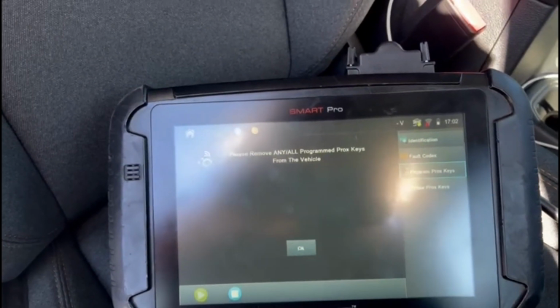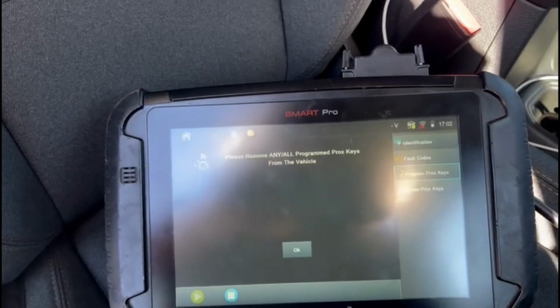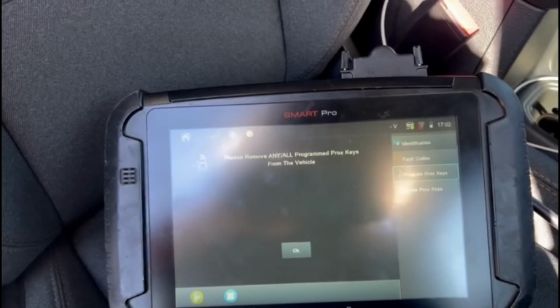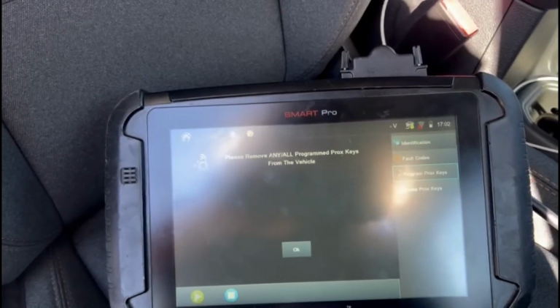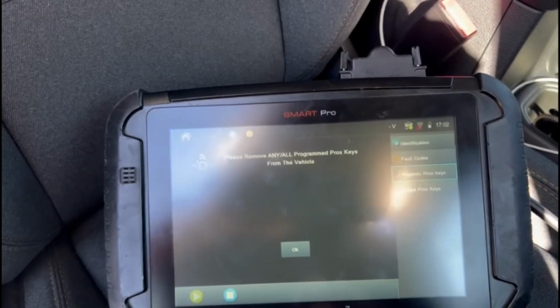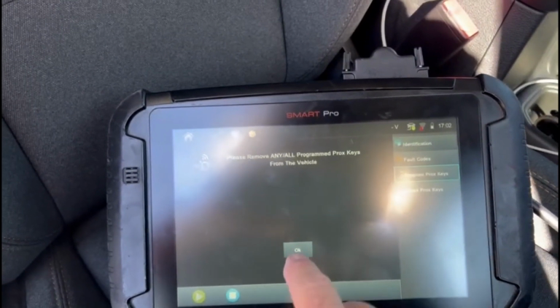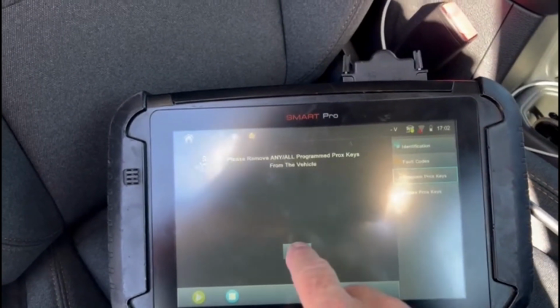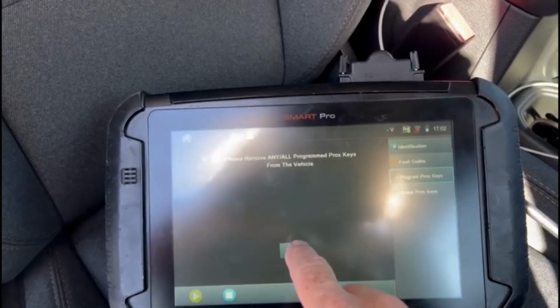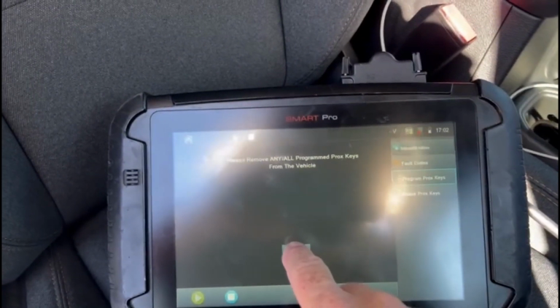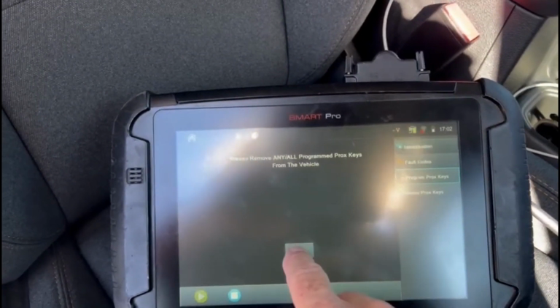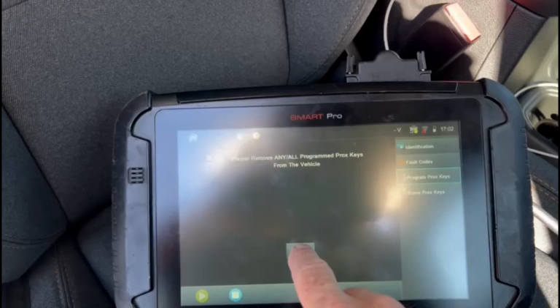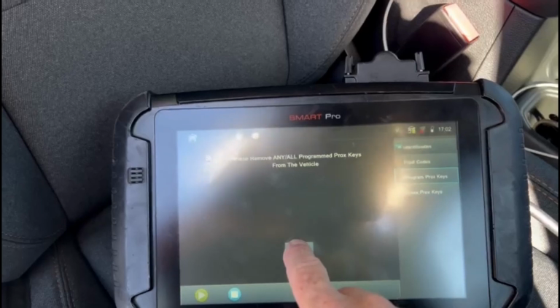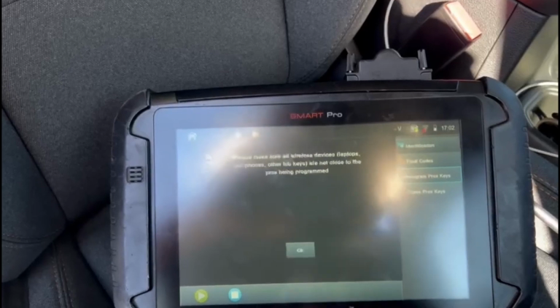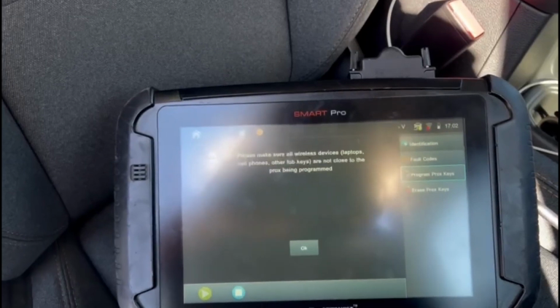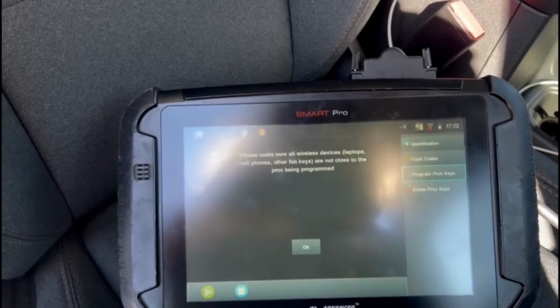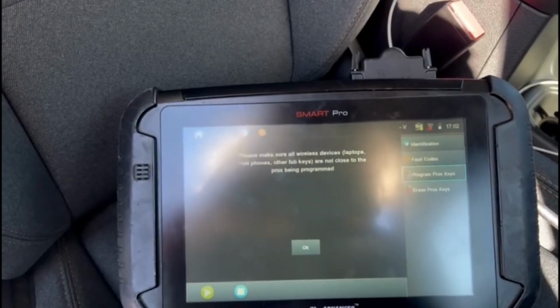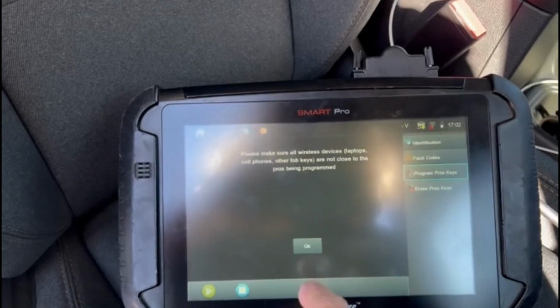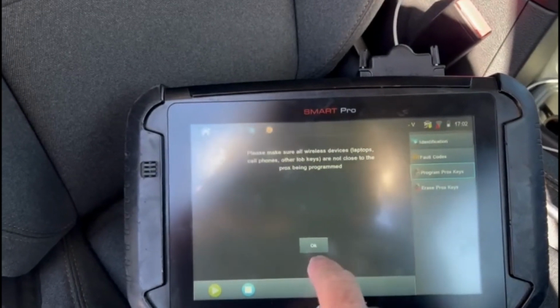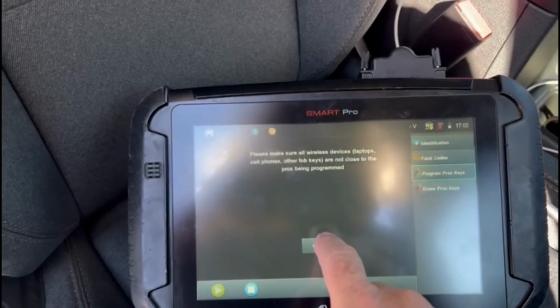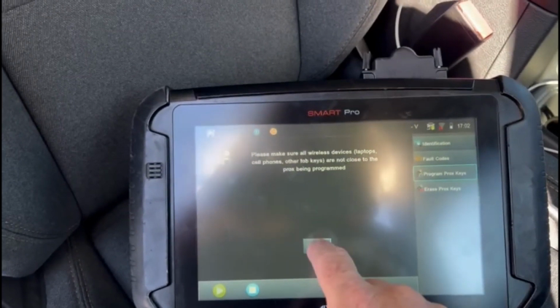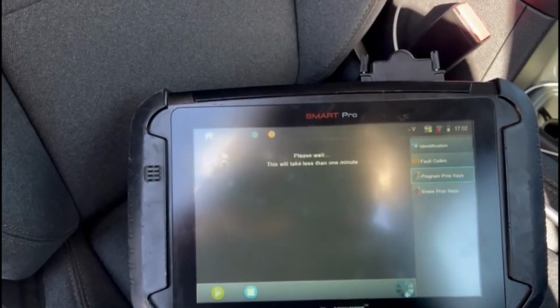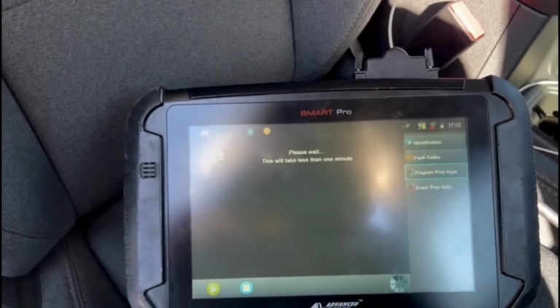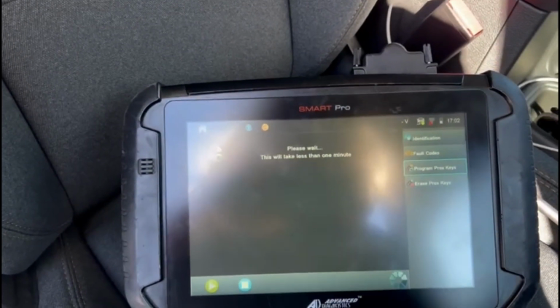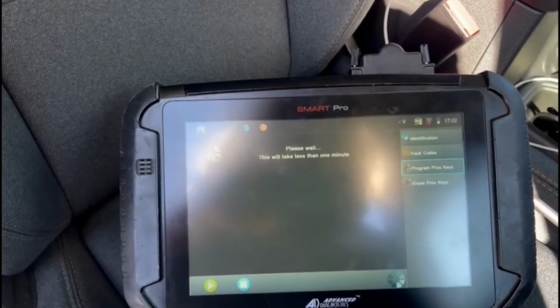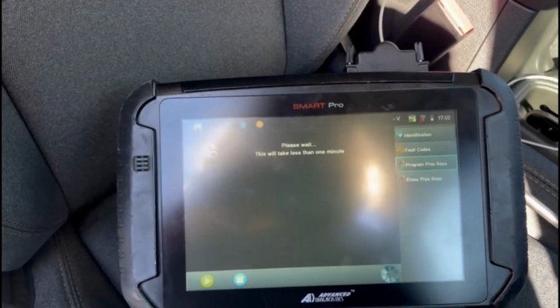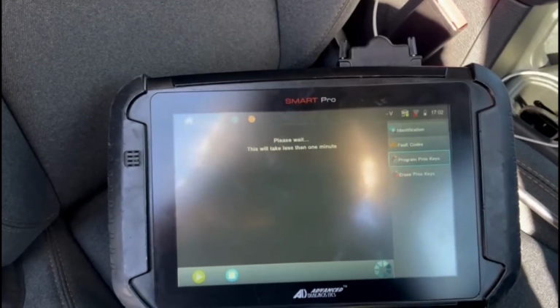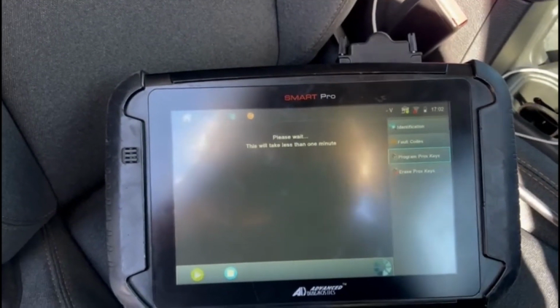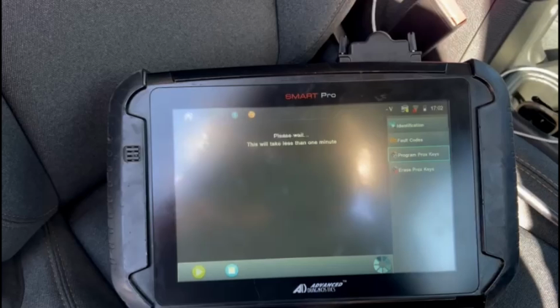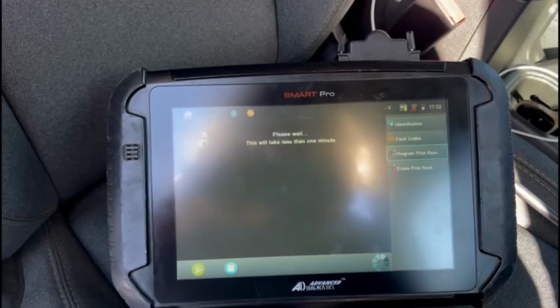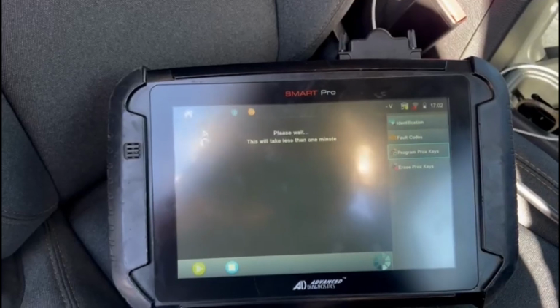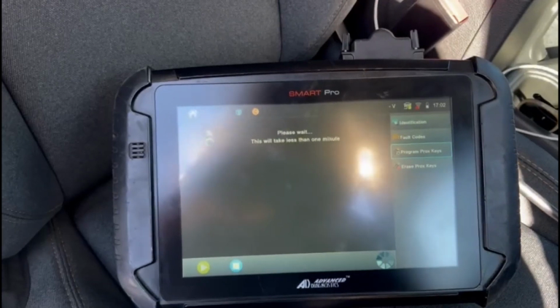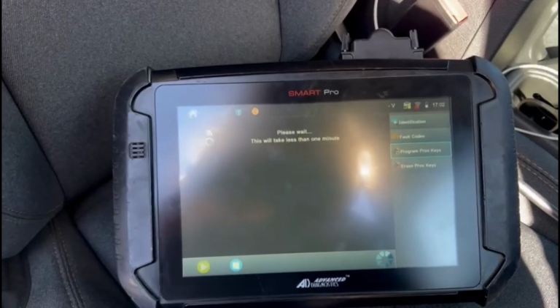All the programmed prox keys need to be out of the vehicle while we're programming the new one. Then we'll do a security bypass.